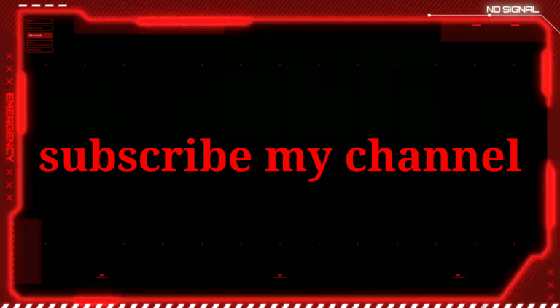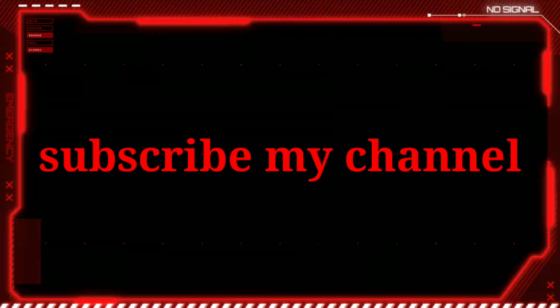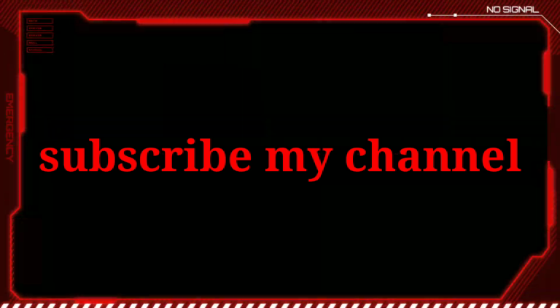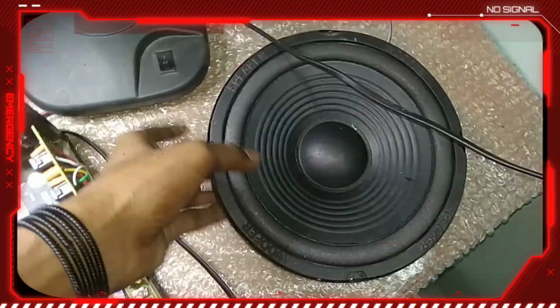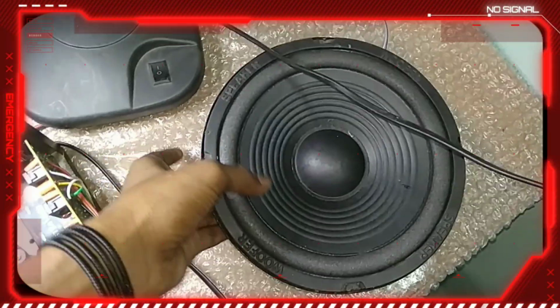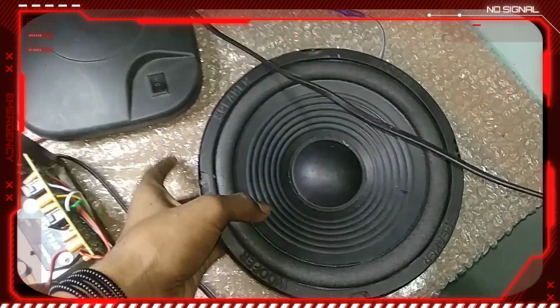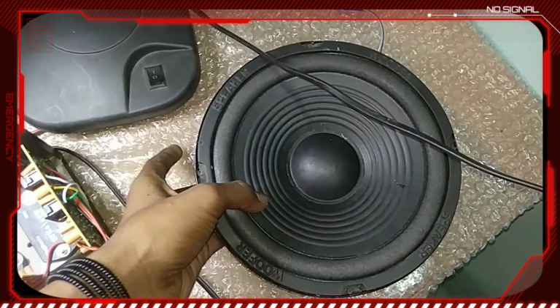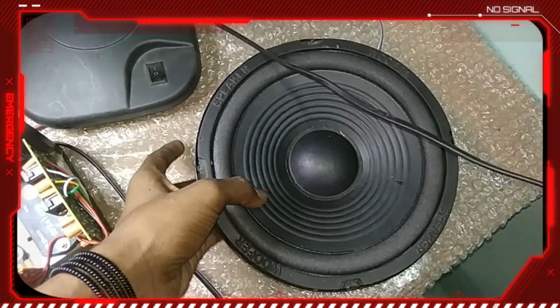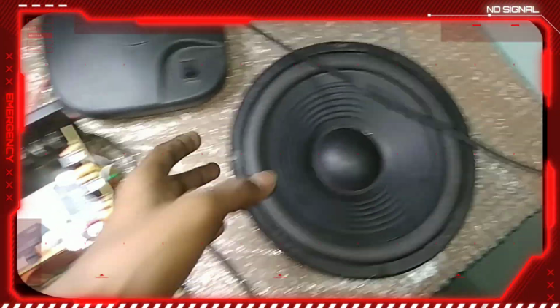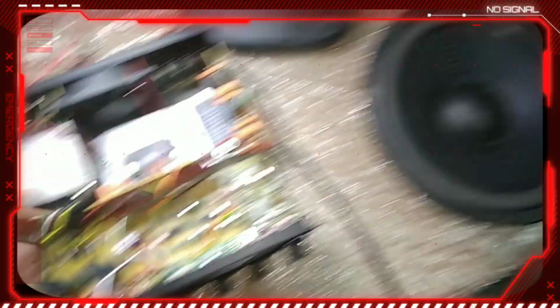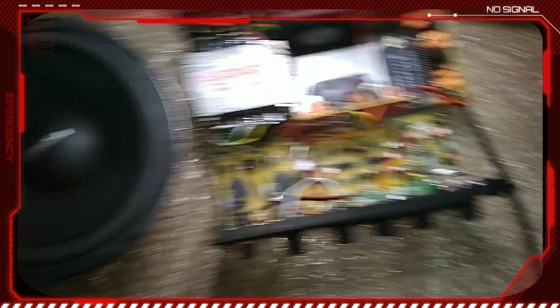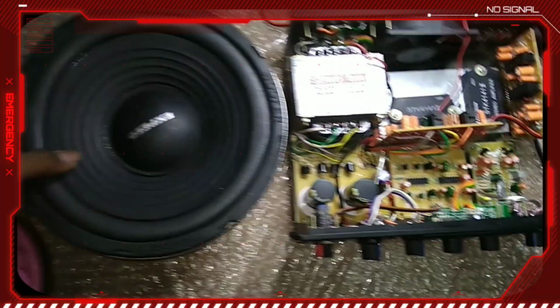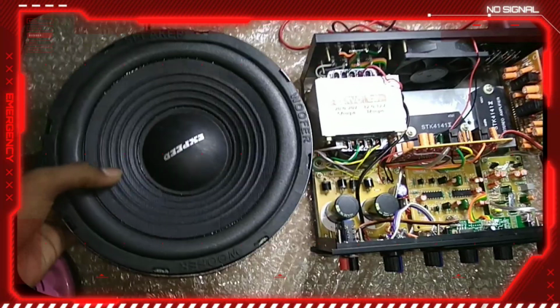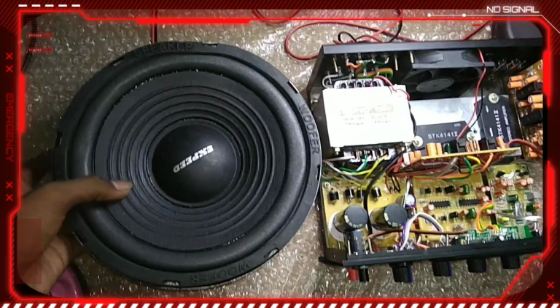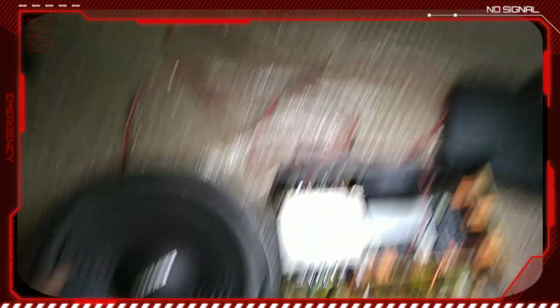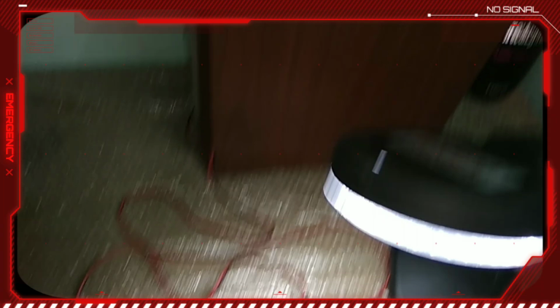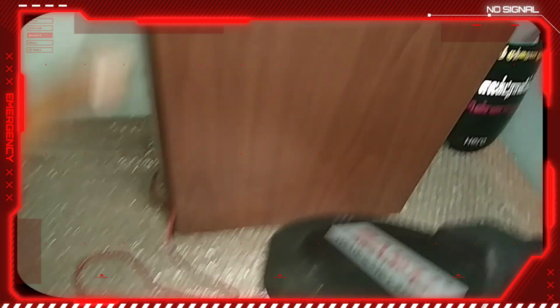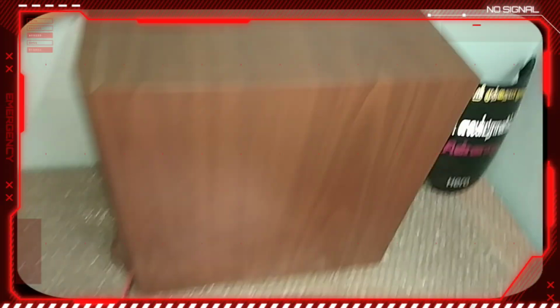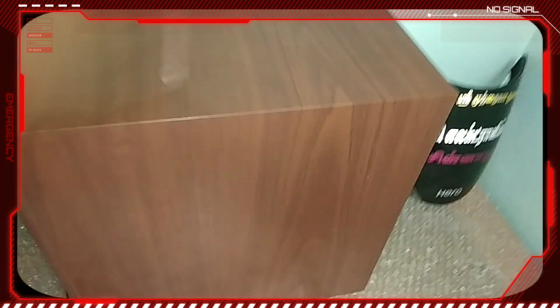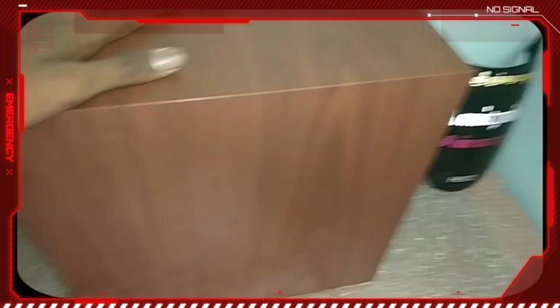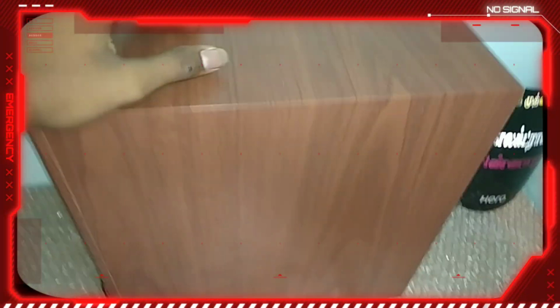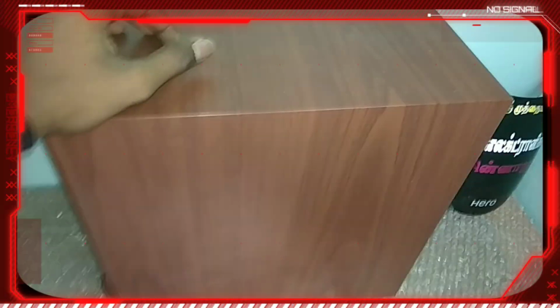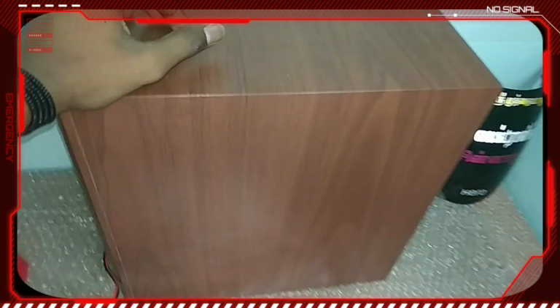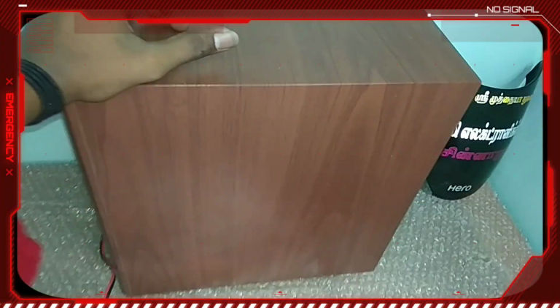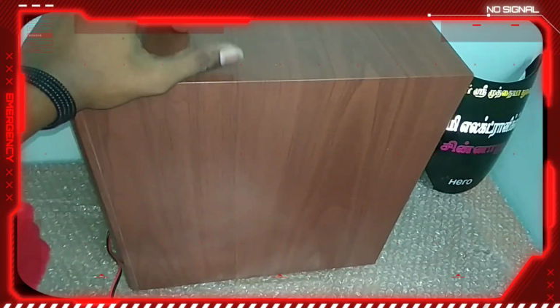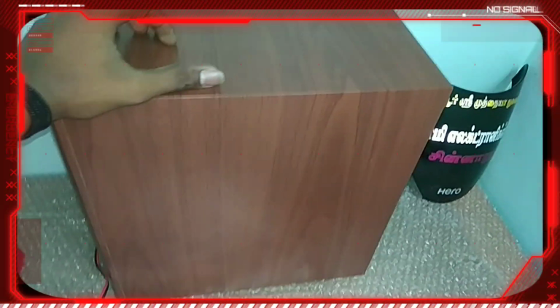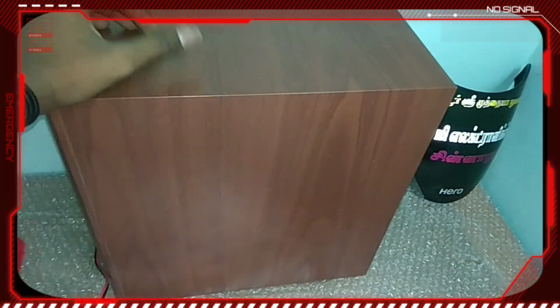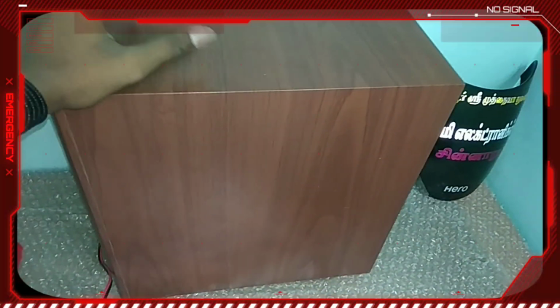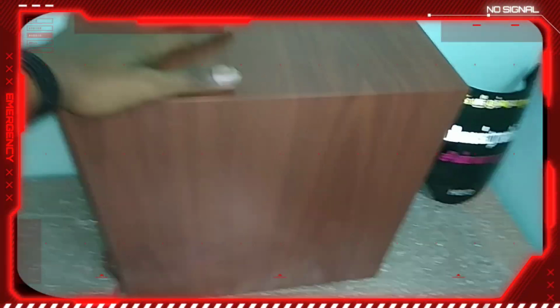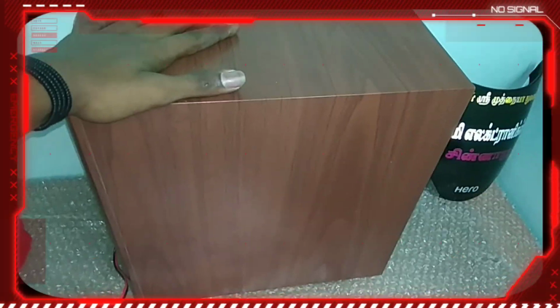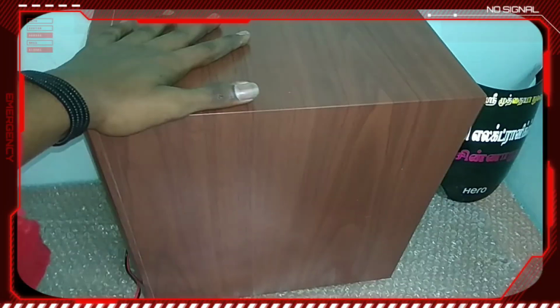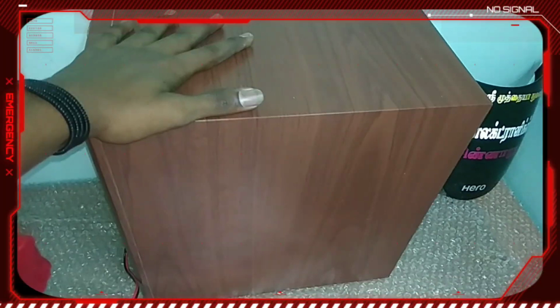I will show you the sub. This is the sub.